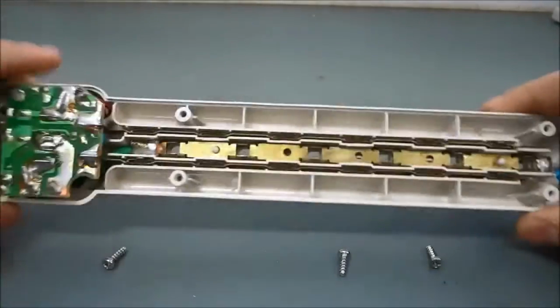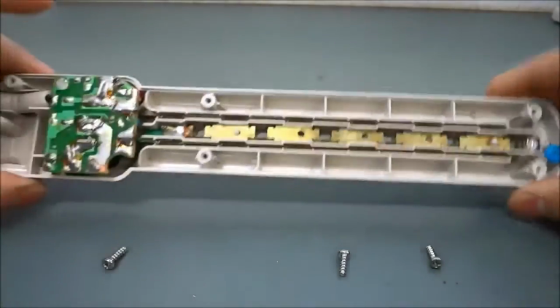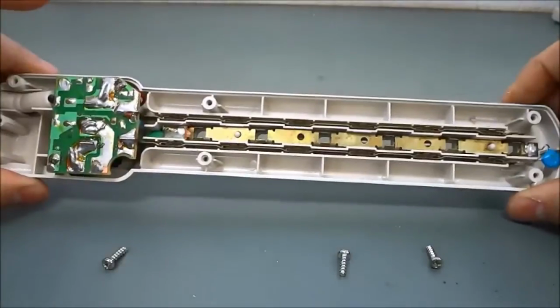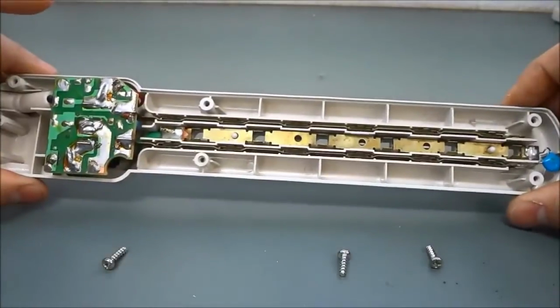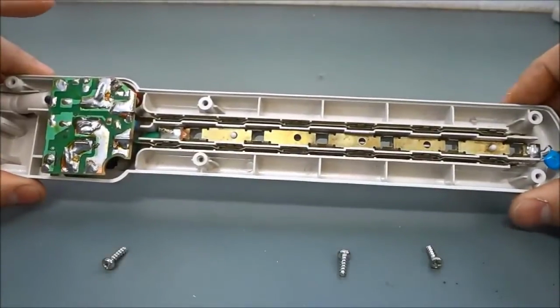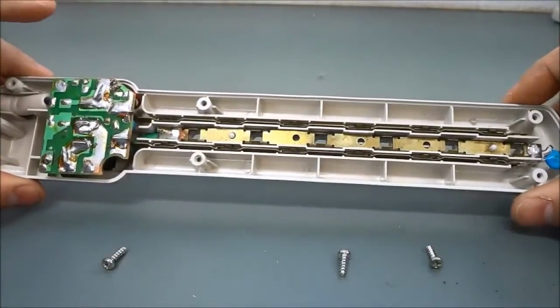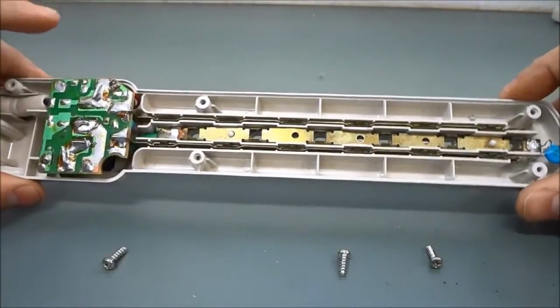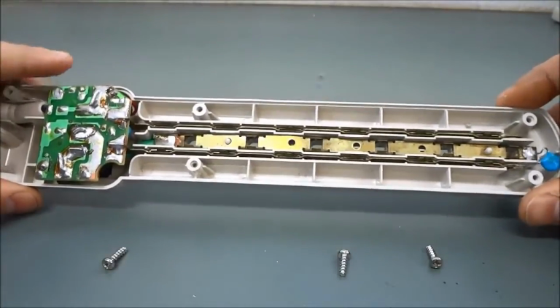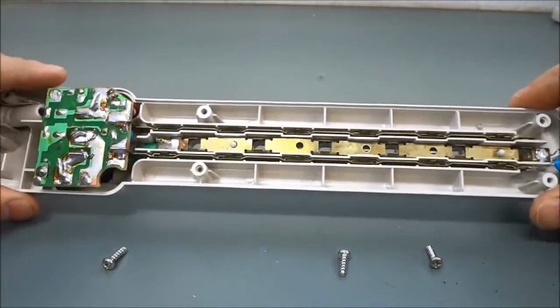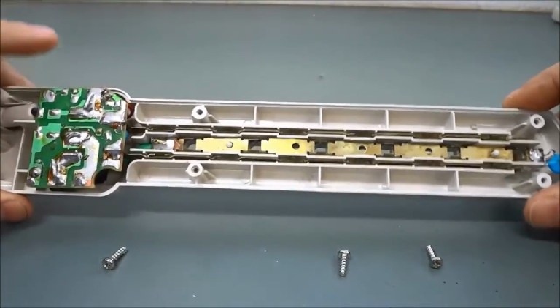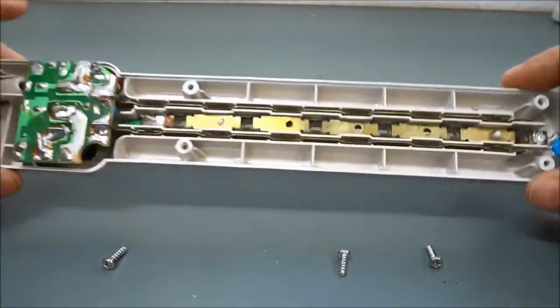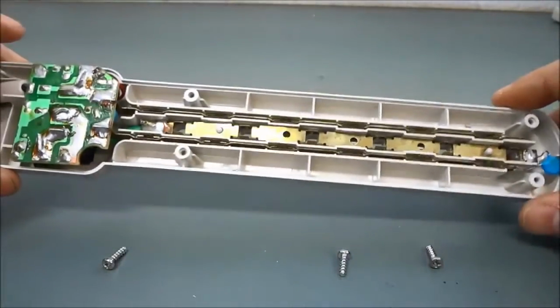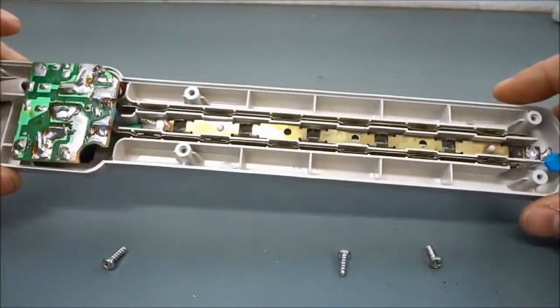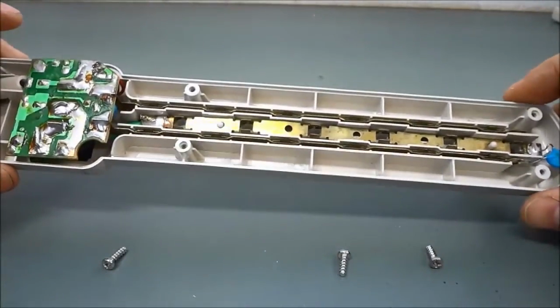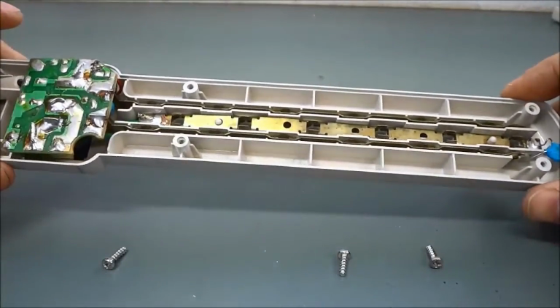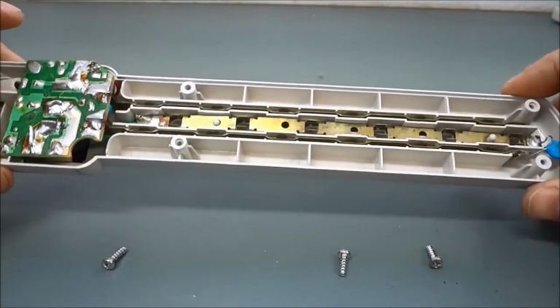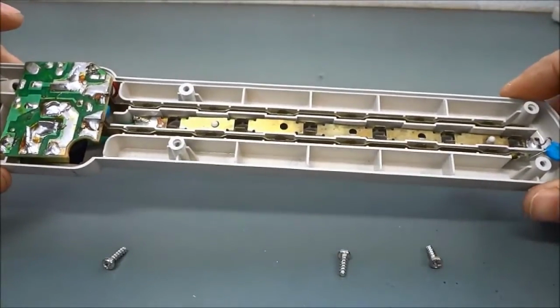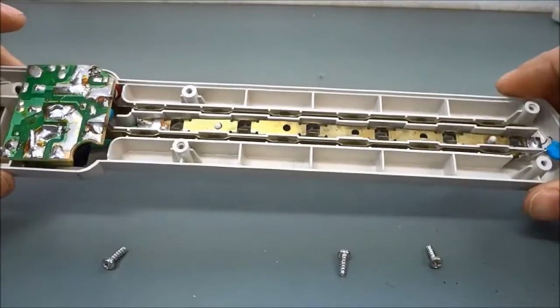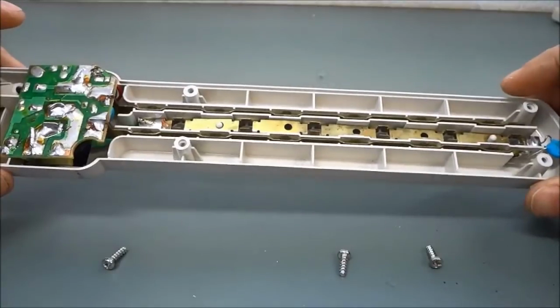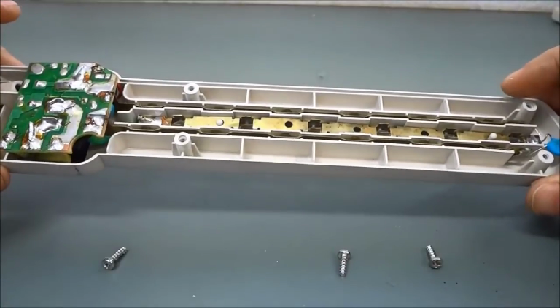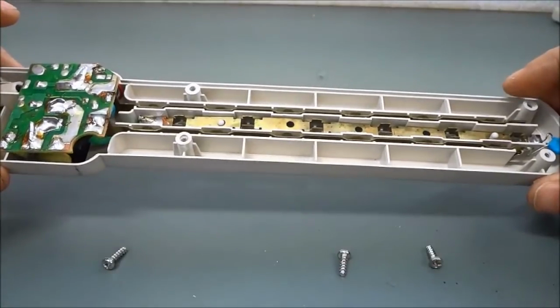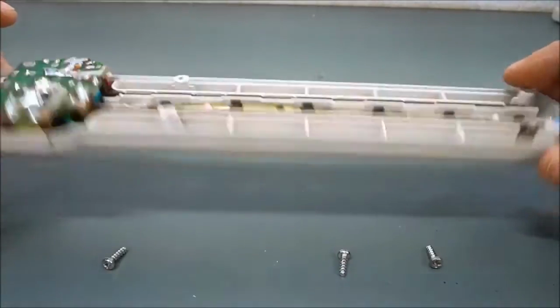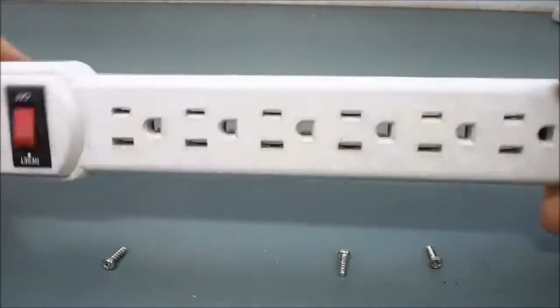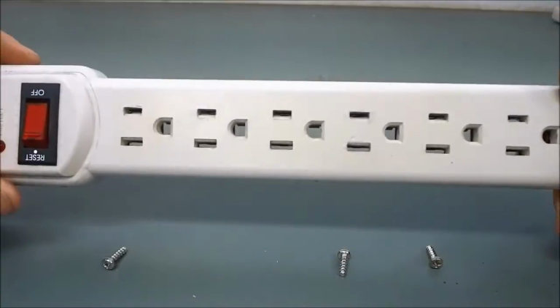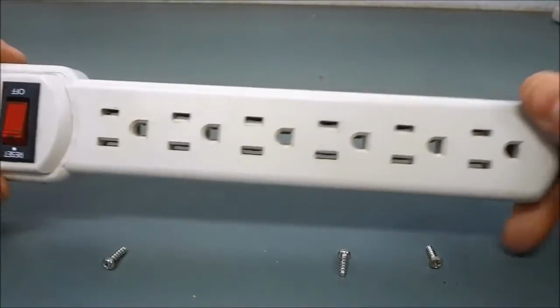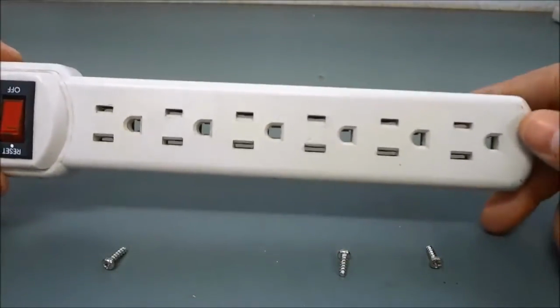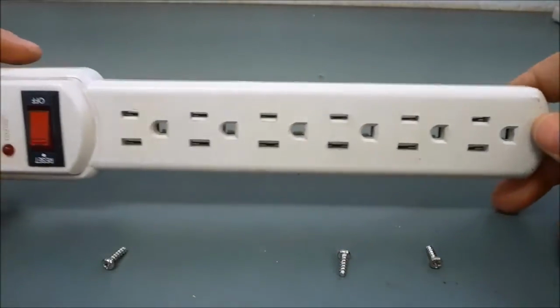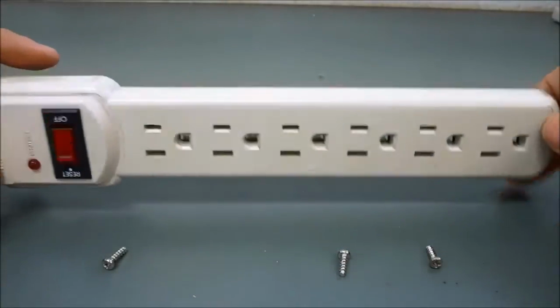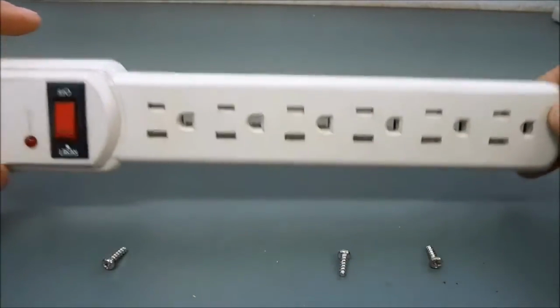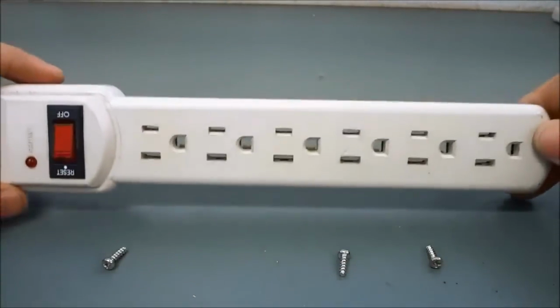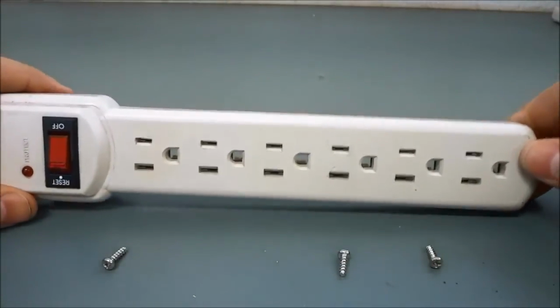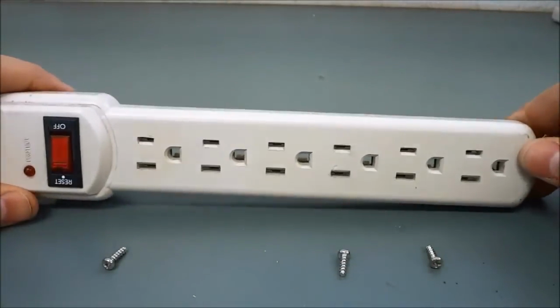And that is basically it. That was a very quick and simple tour of an electrical power bar. That is all I have for you today. Thanks for watching.